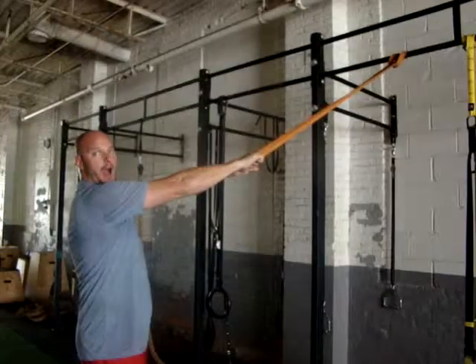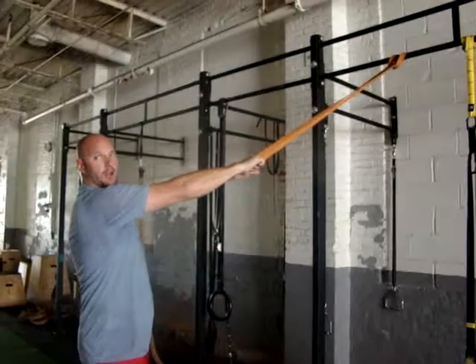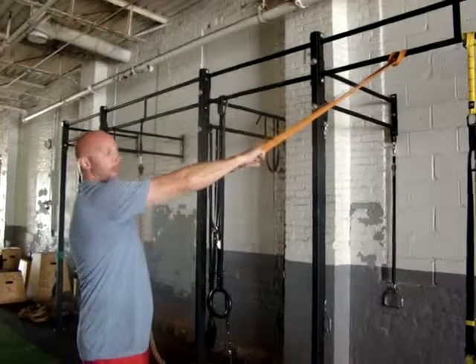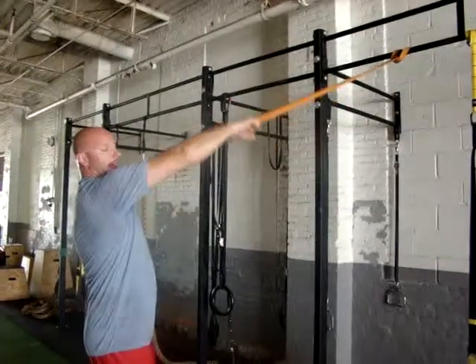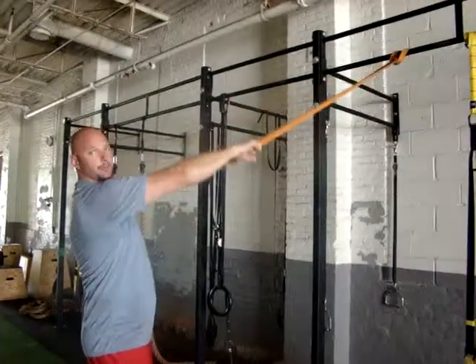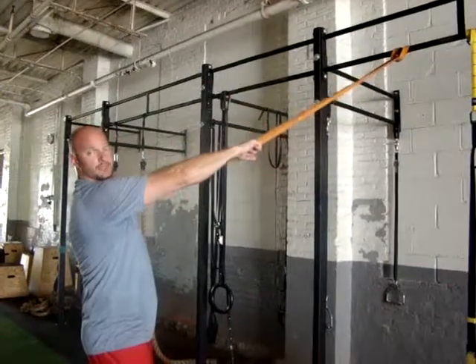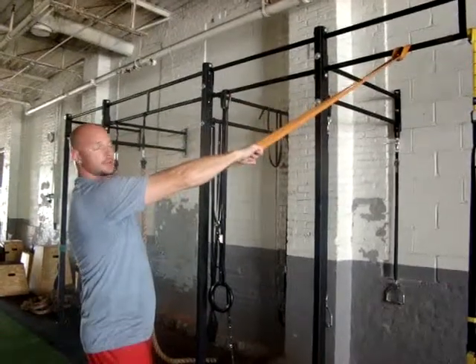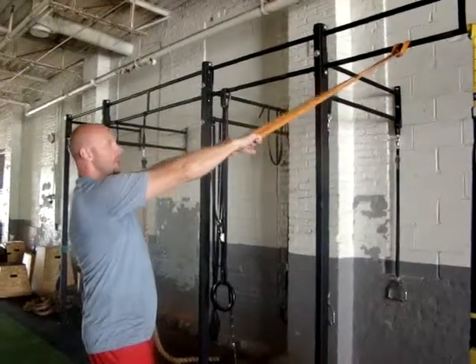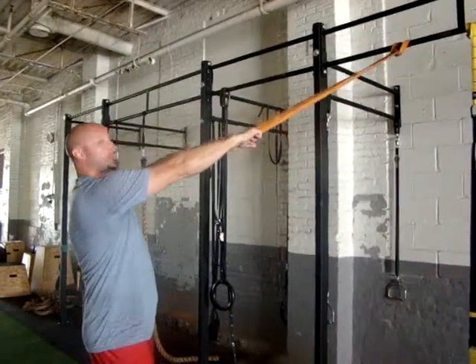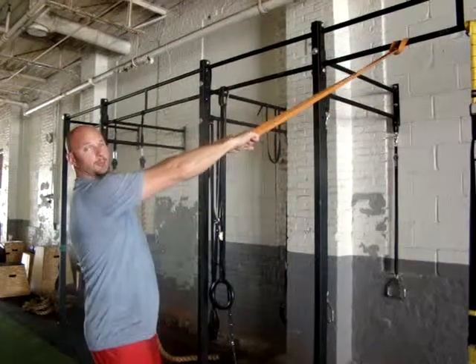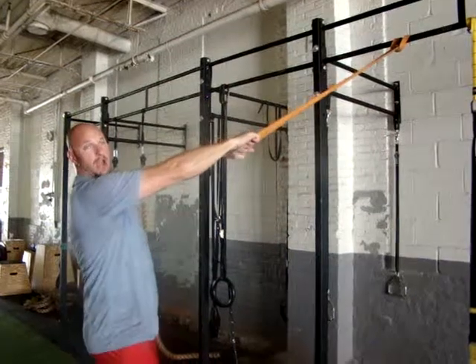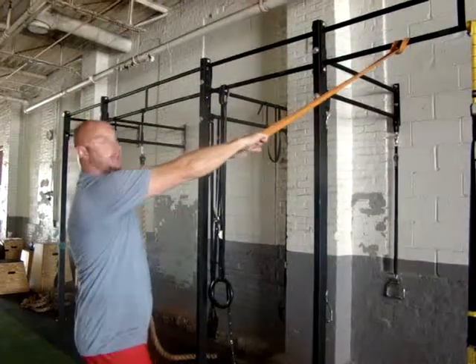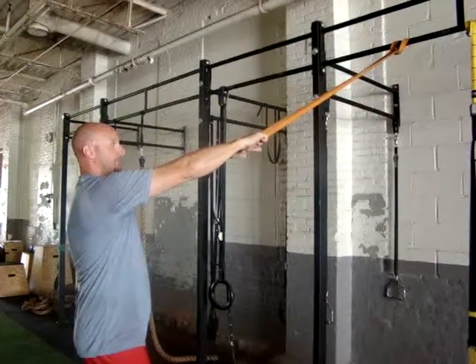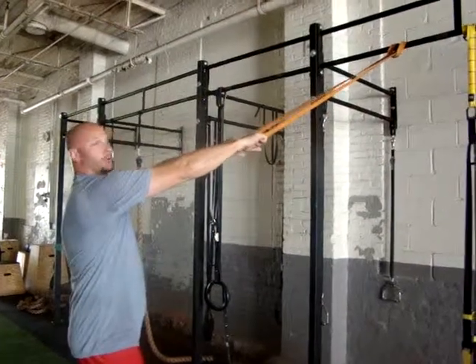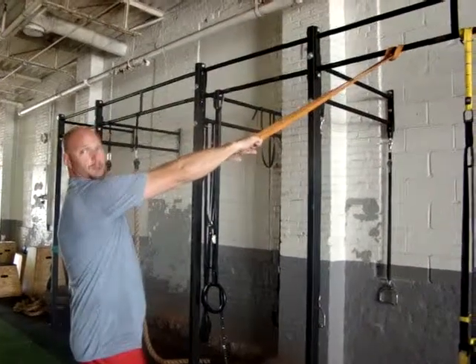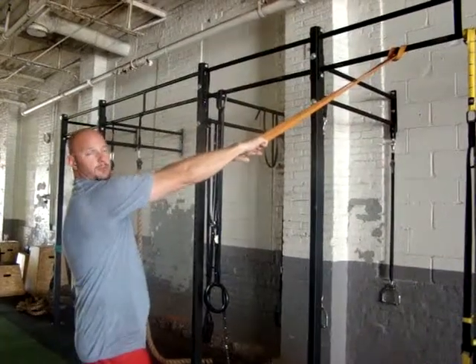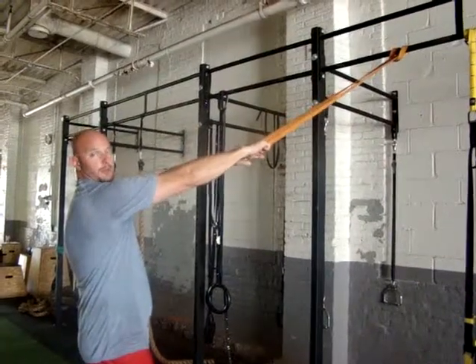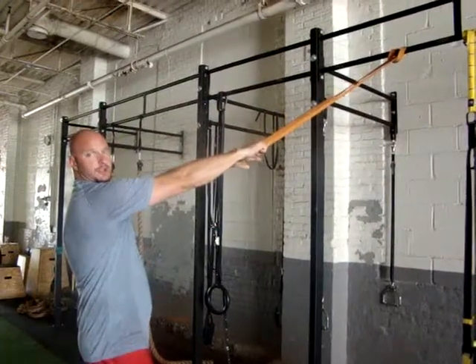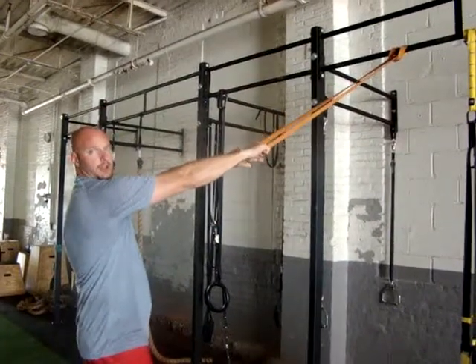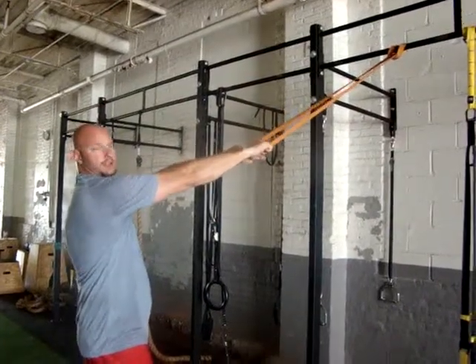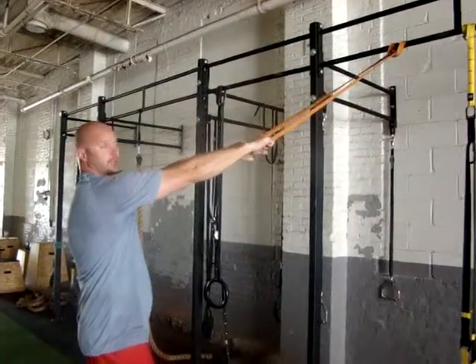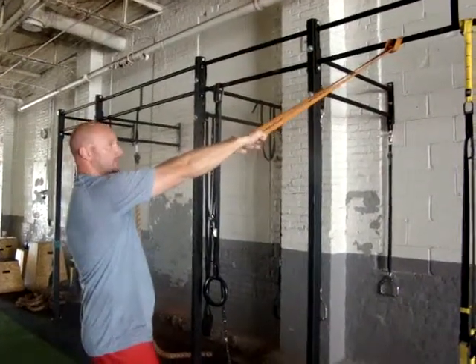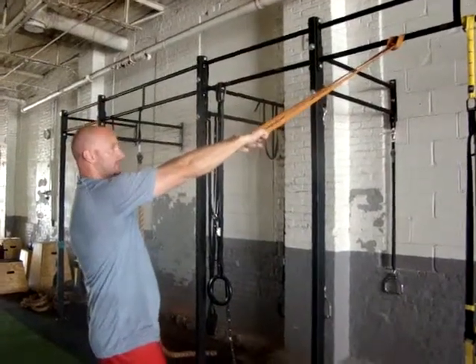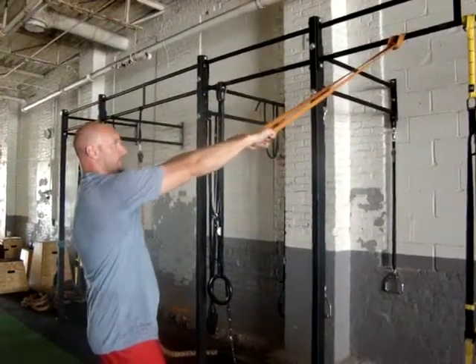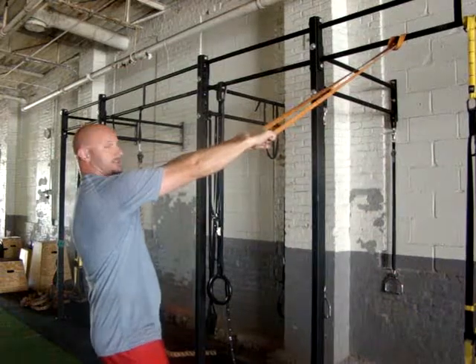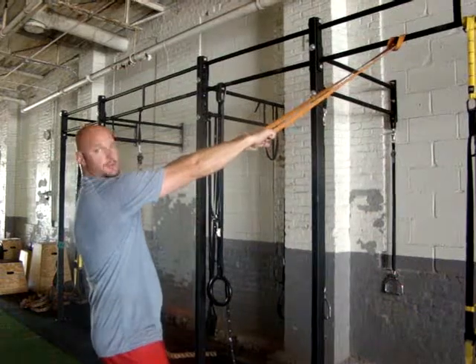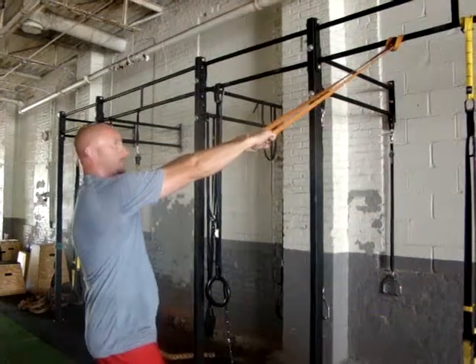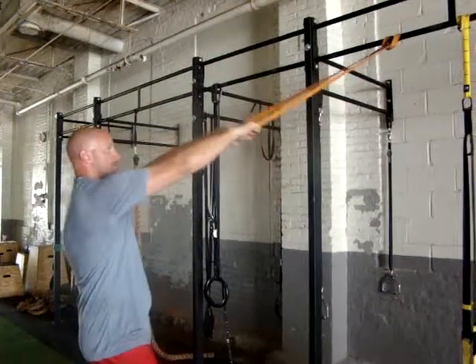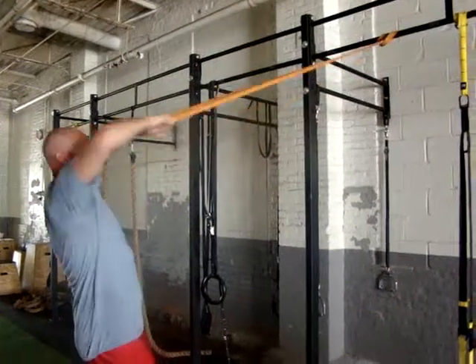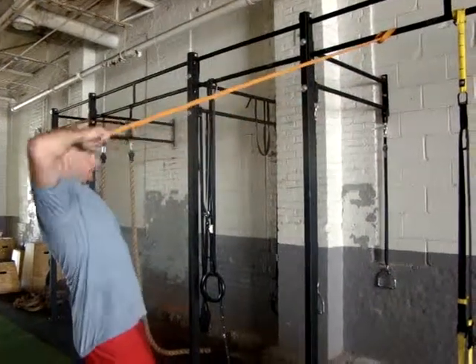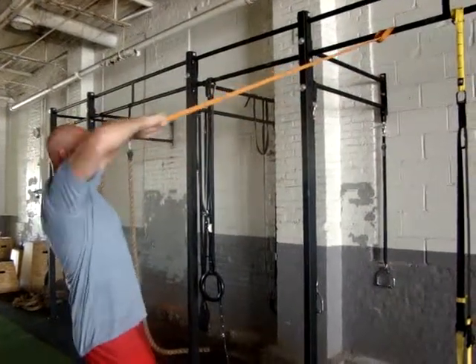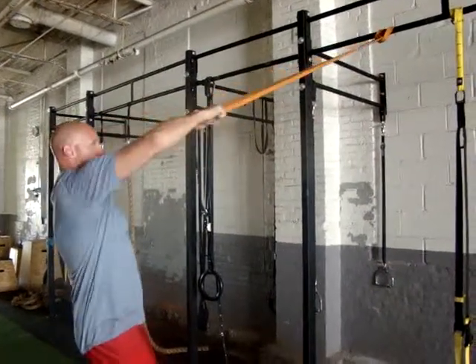High row. Elbows above your shoulders. Pull to above your eye level. Pulling up your shoulder blades first — try to crush your shoulder blades together. It looks like this: shoulders rounded forward to your forehead.